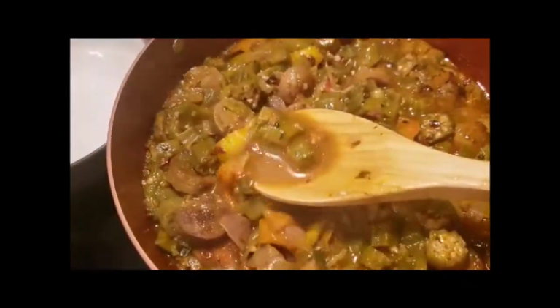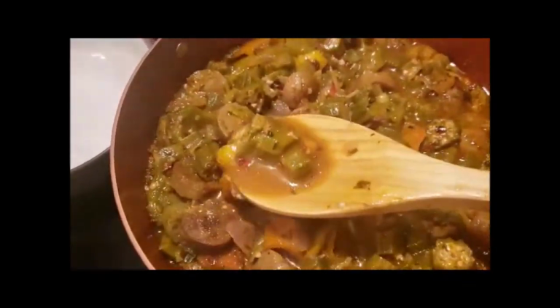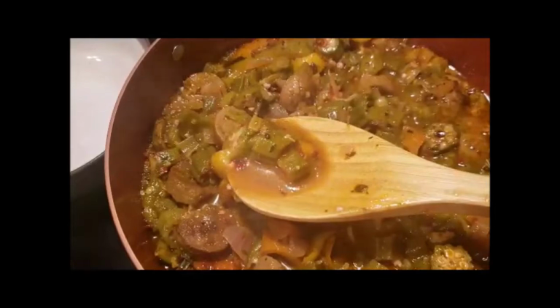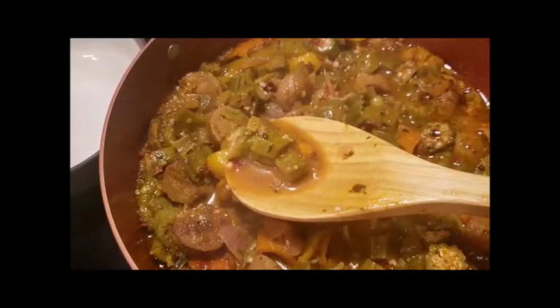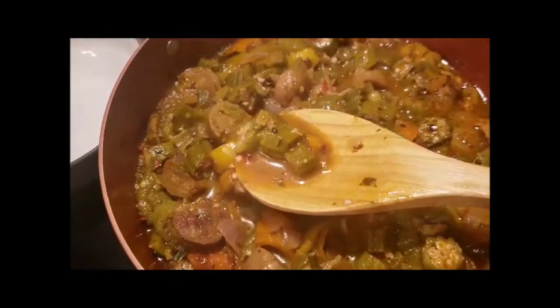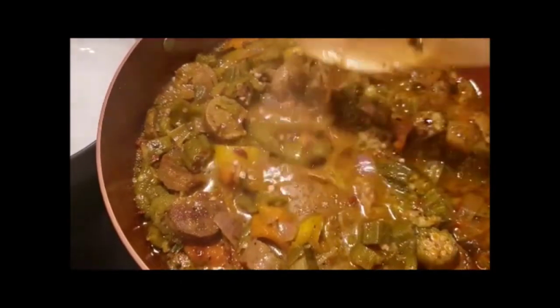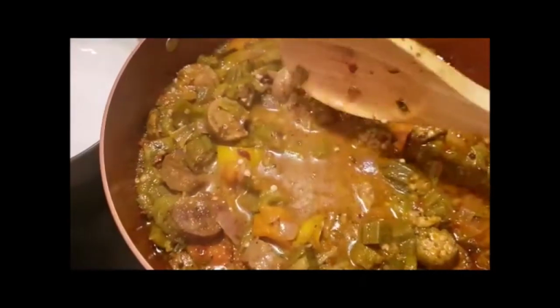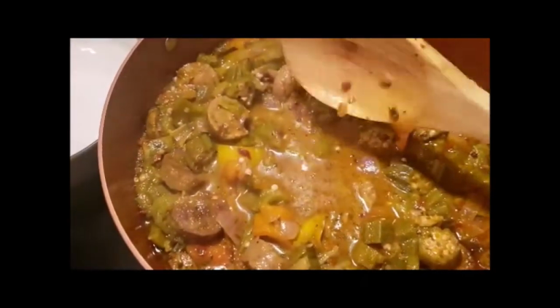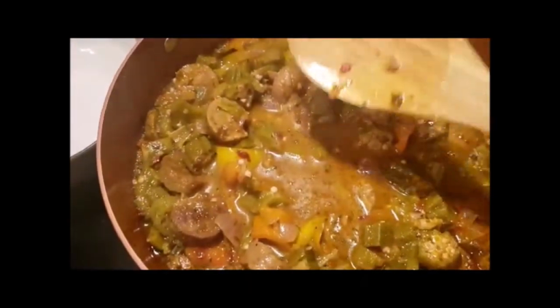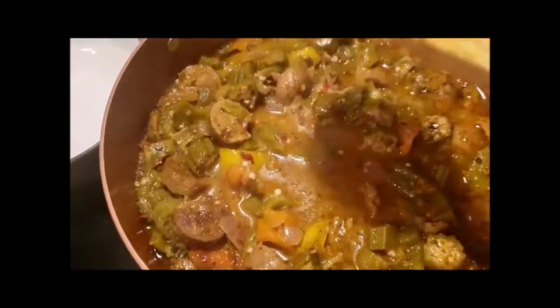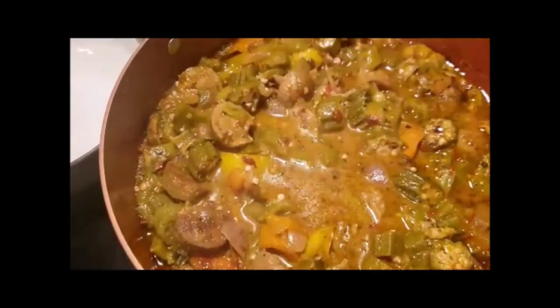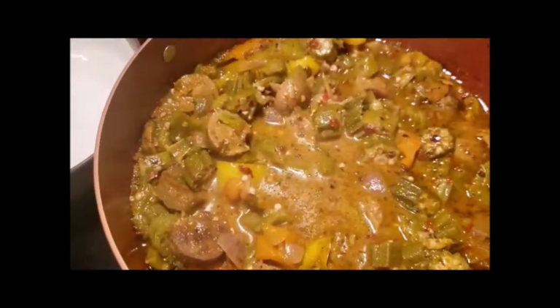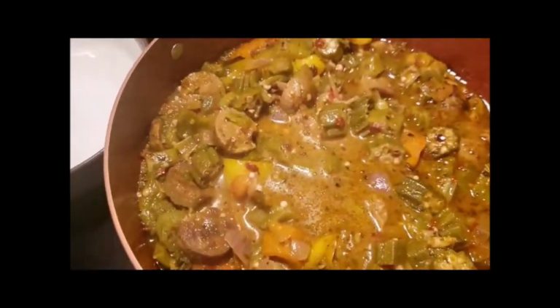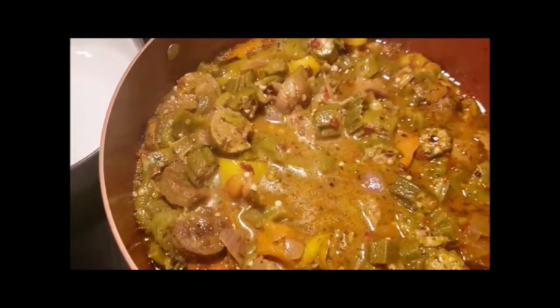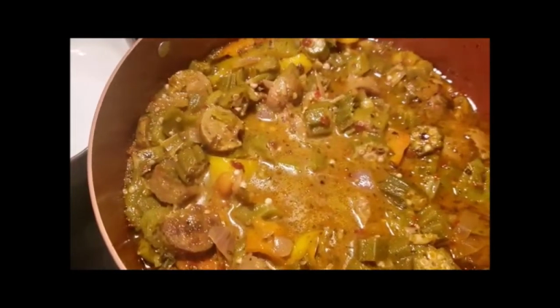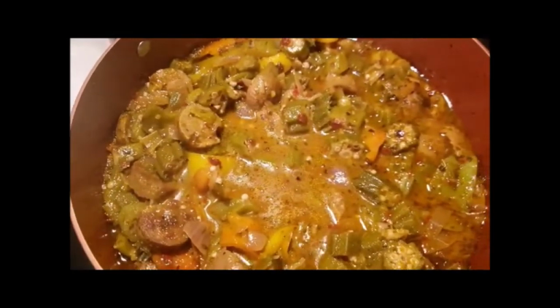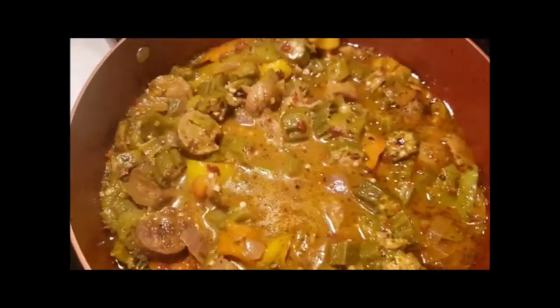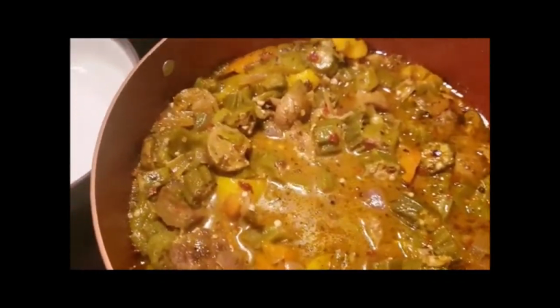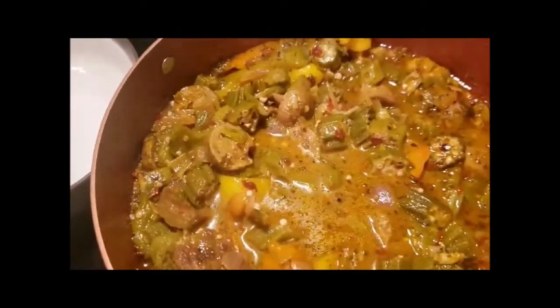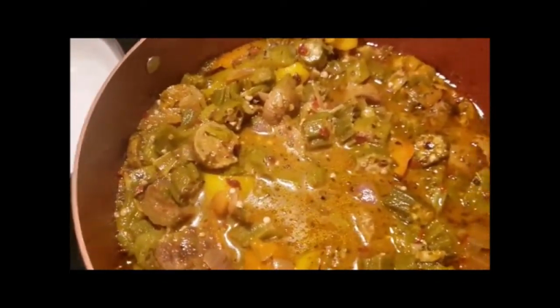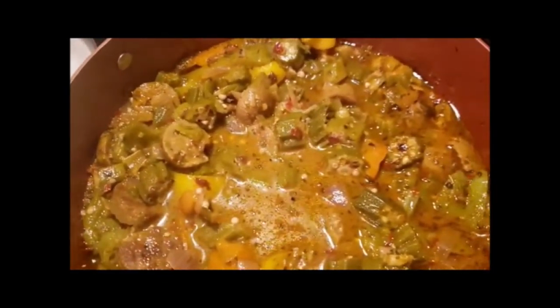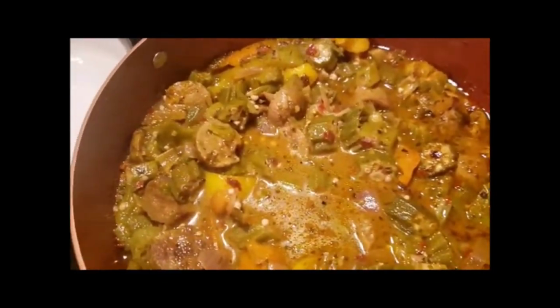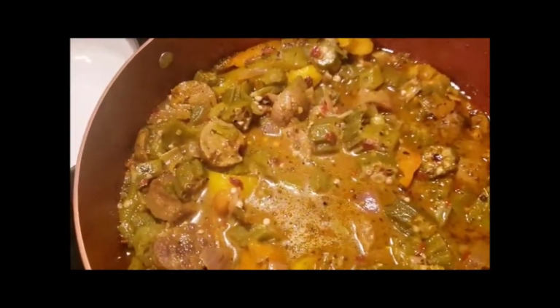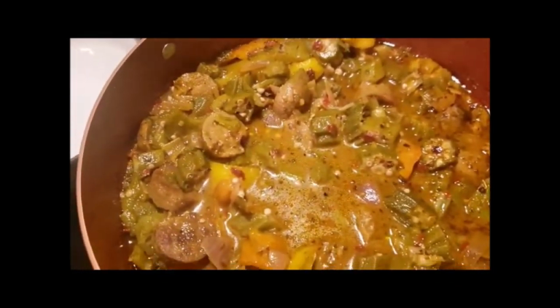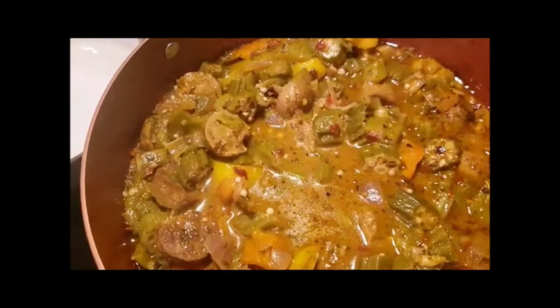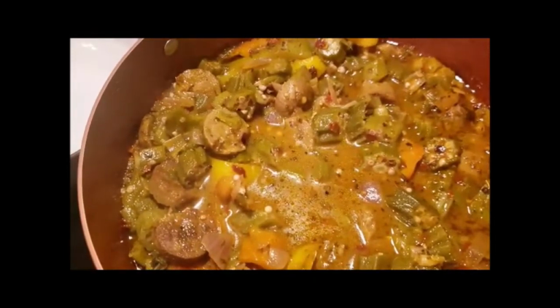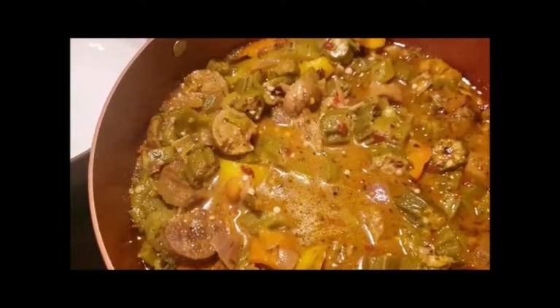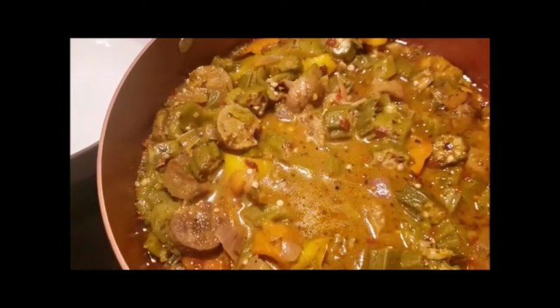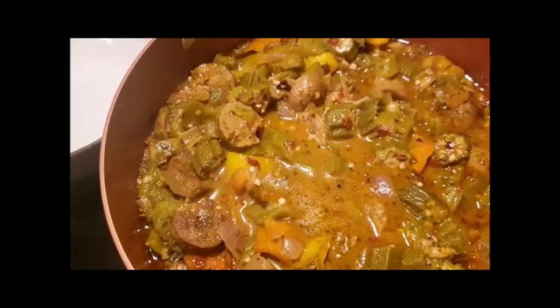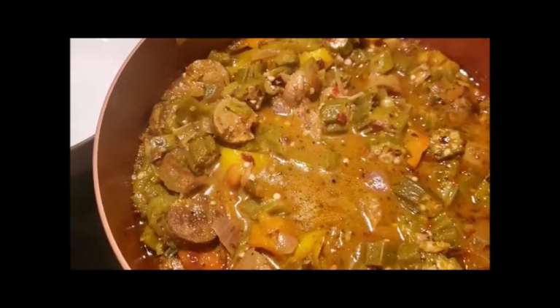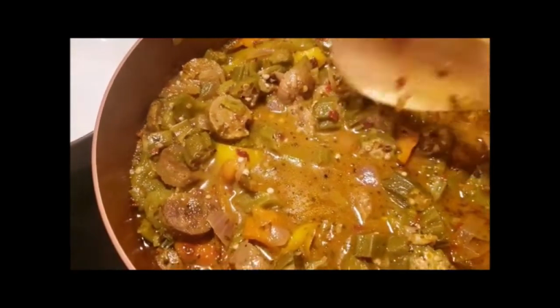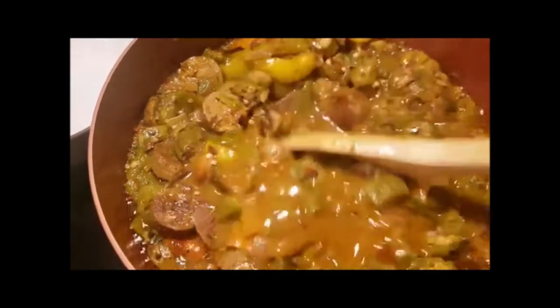Ain't no Tony Chachere's up in here y'all! Those of you from New Orleans, you know what I mean. Keep playing with that Tony Chachere's — Tony, Mark, Pete, Mike, all y'all gonna be in the hospital with that toxic salt they got in that Tony Chachere's.